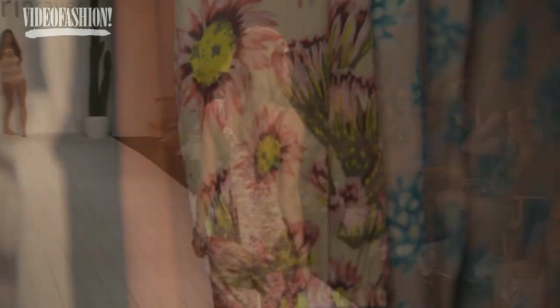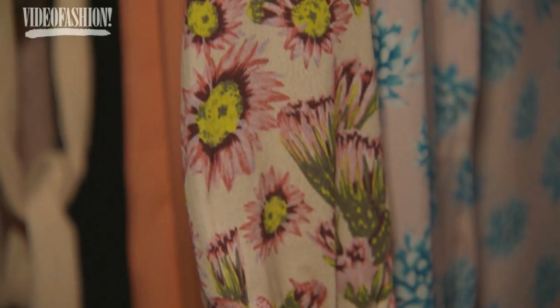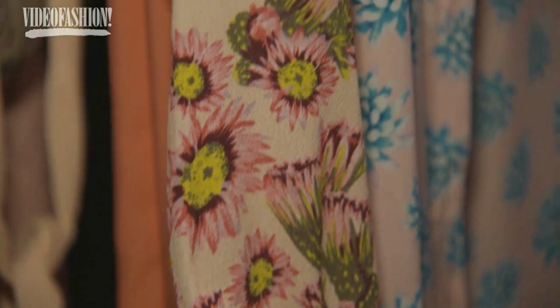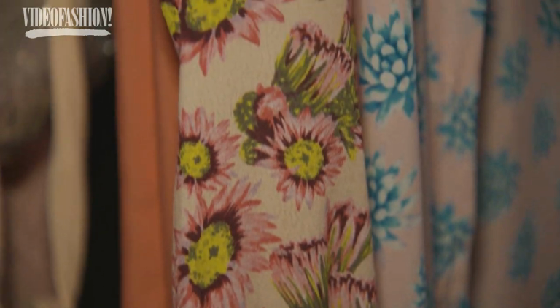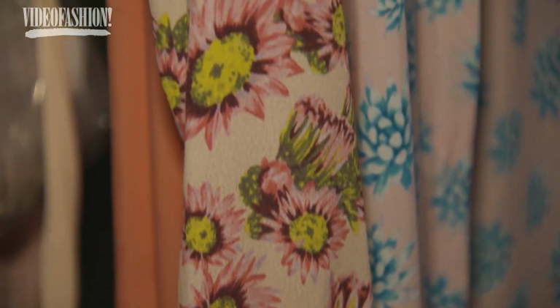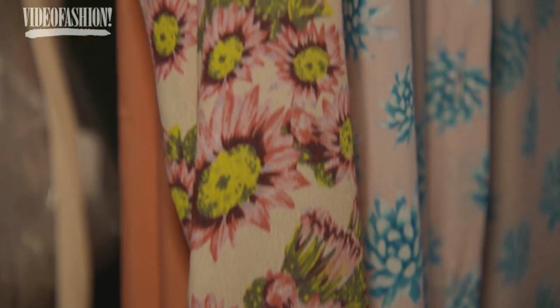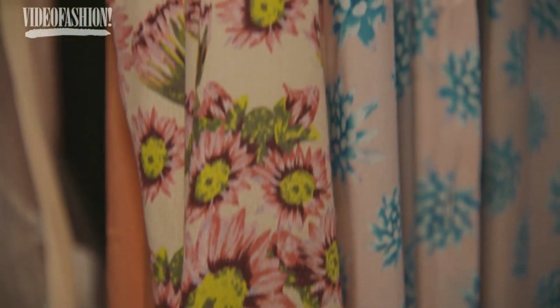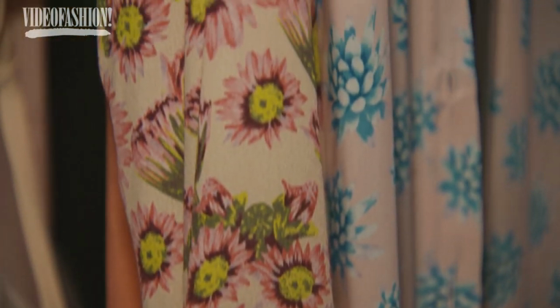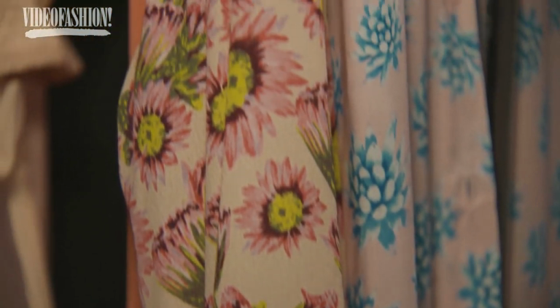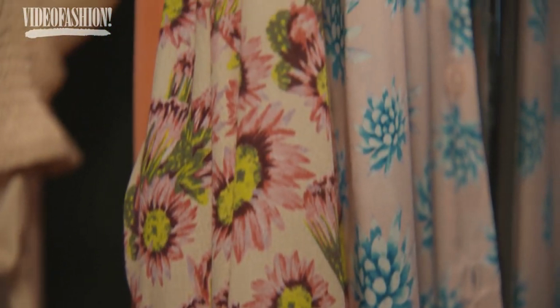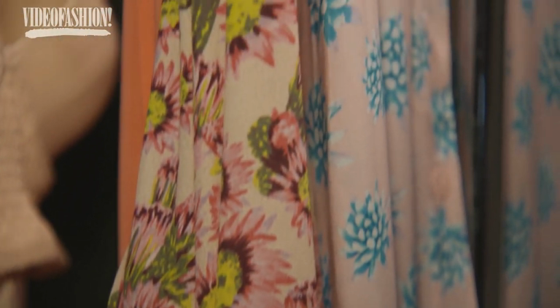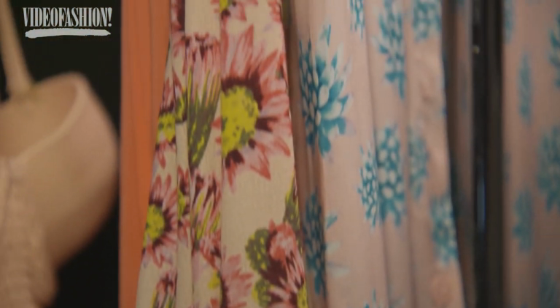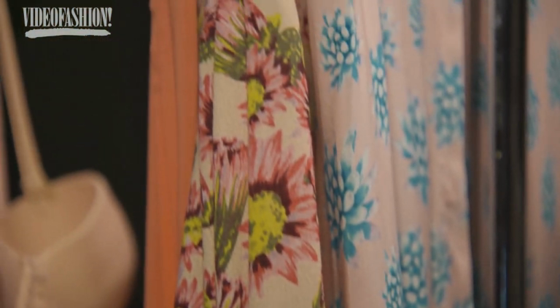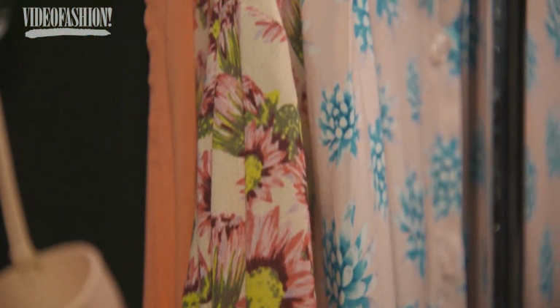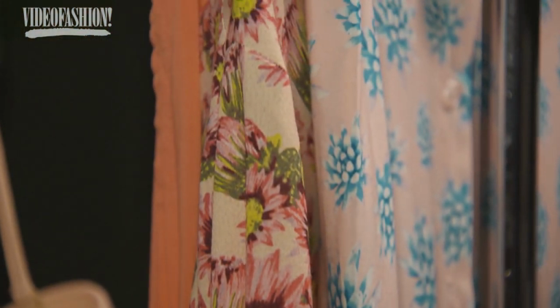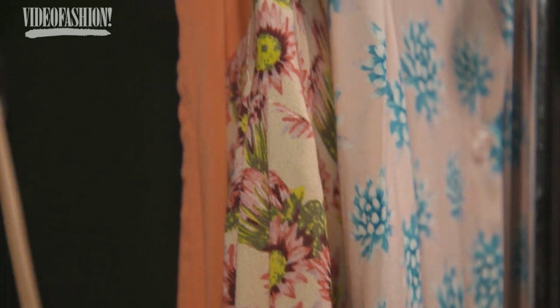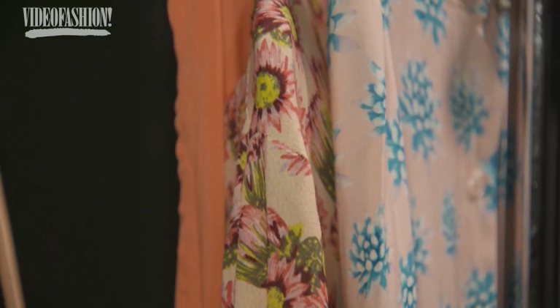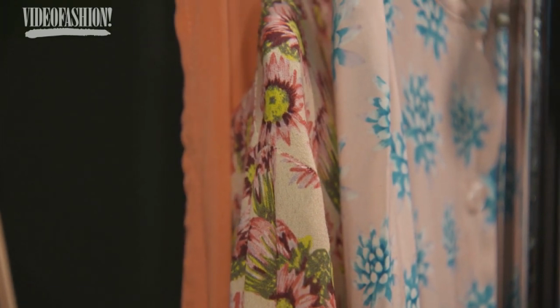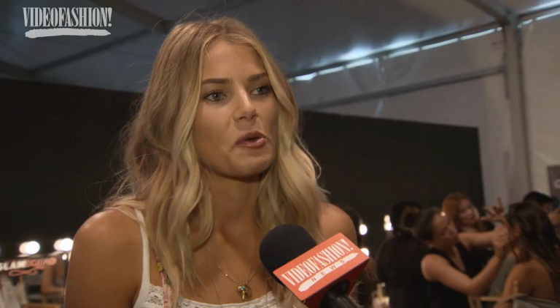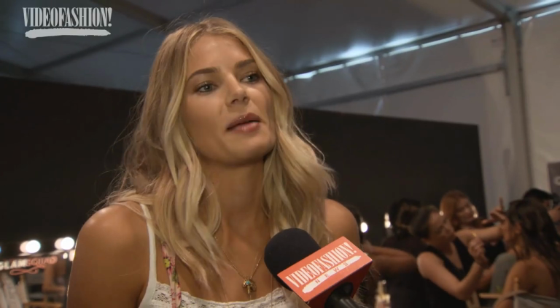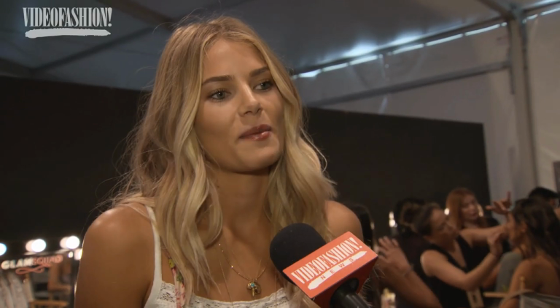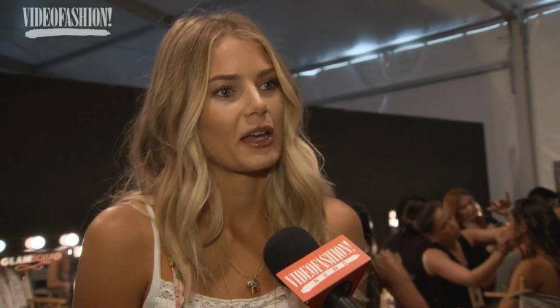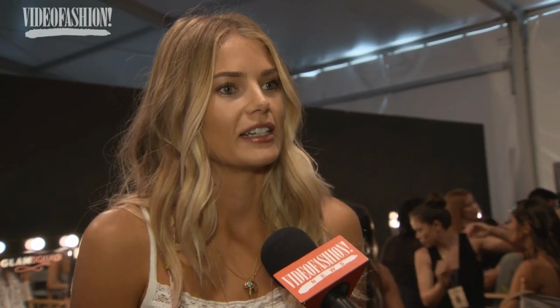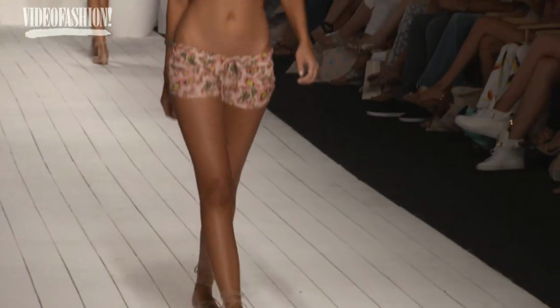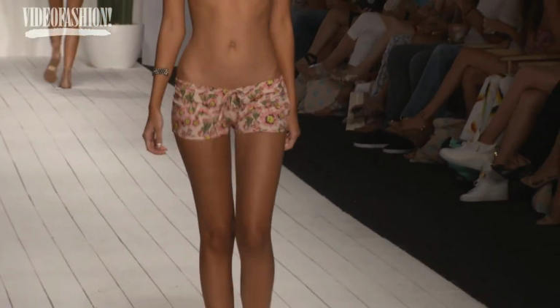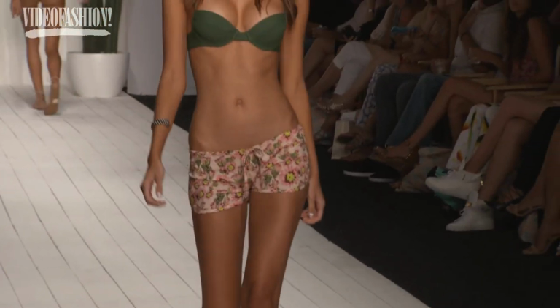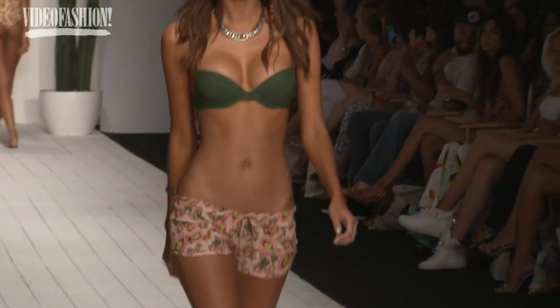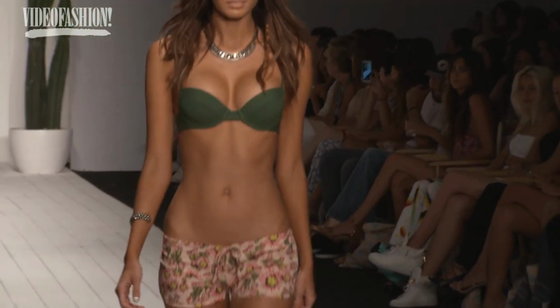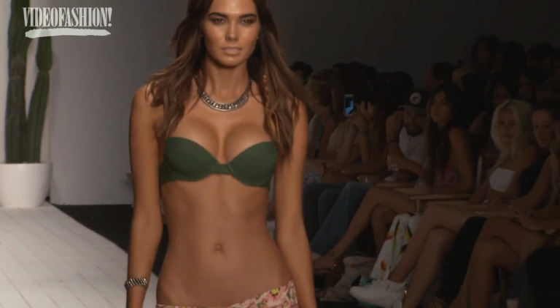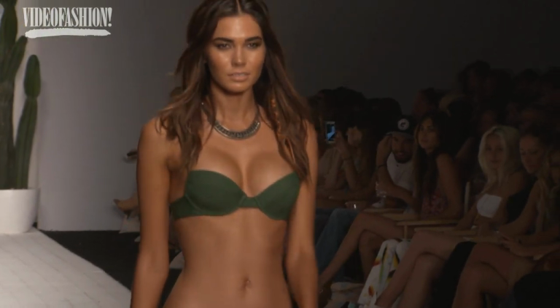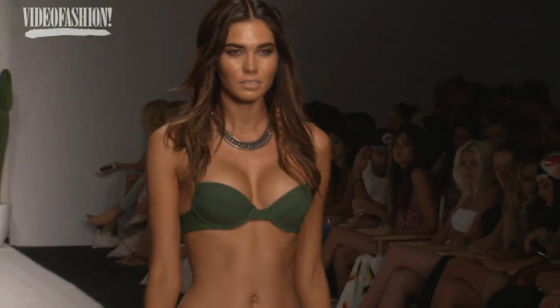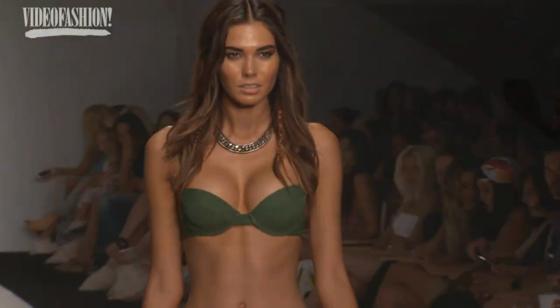This print is a cactus flower — it's actually the flower you see on the saguaro cactuses. They only bloom a few times a year, but they're special and I just love the flower. We did another print with succulents.